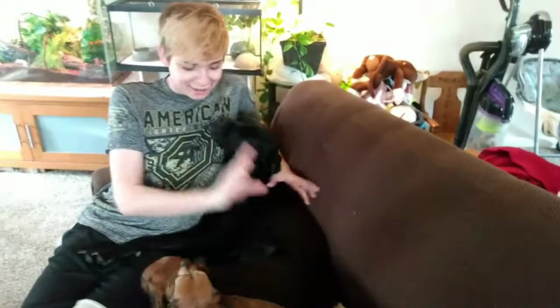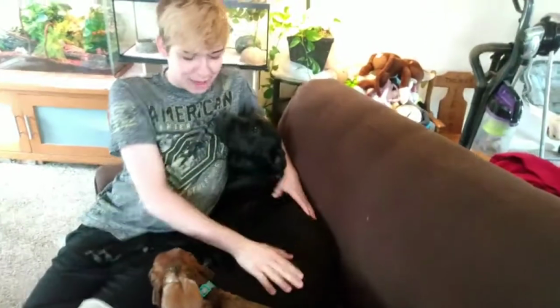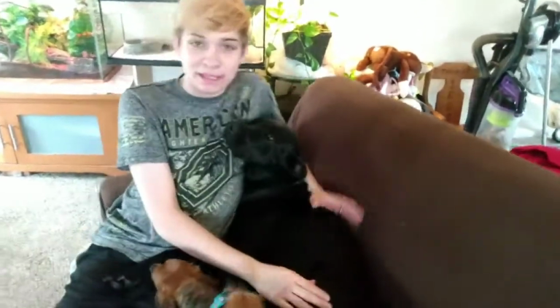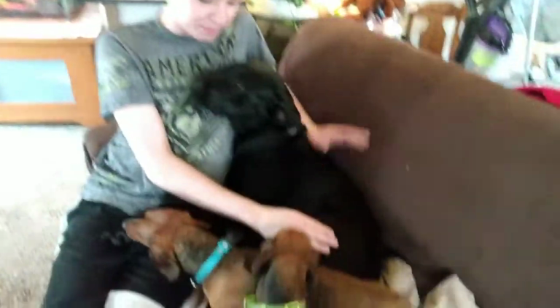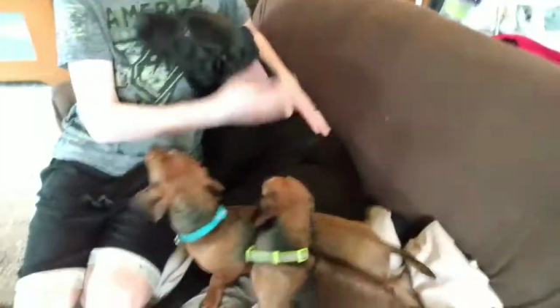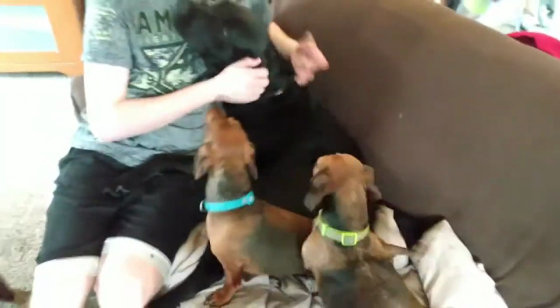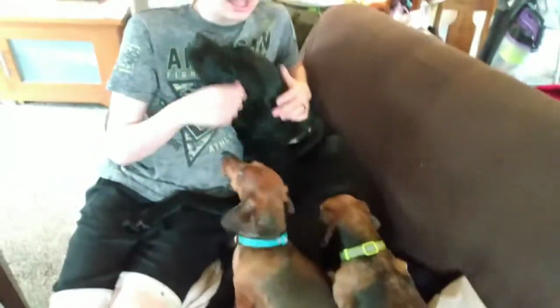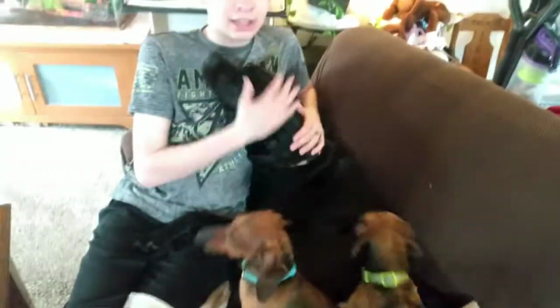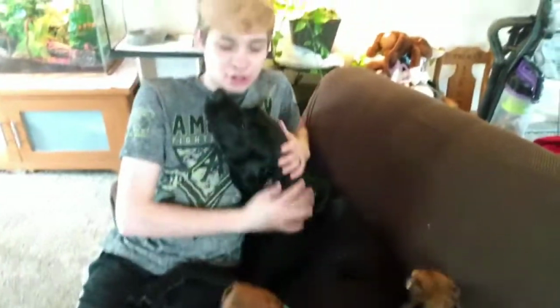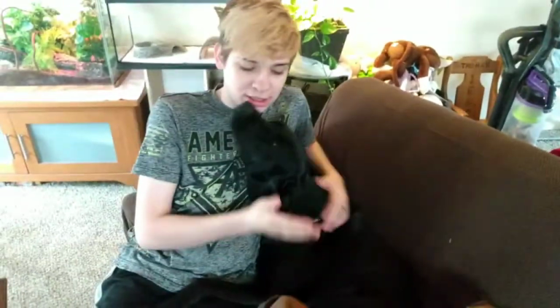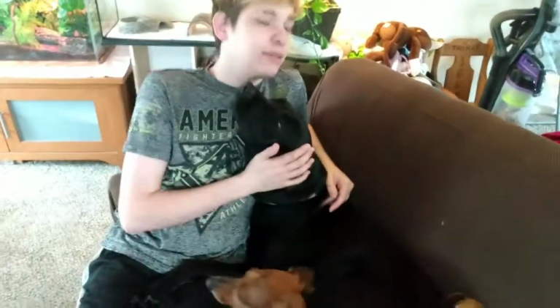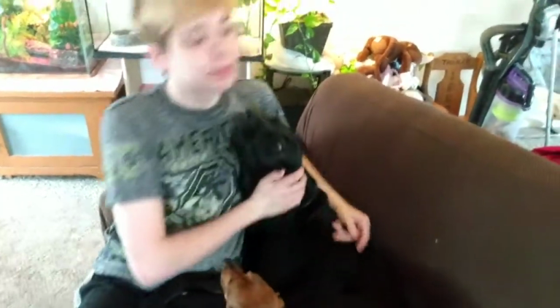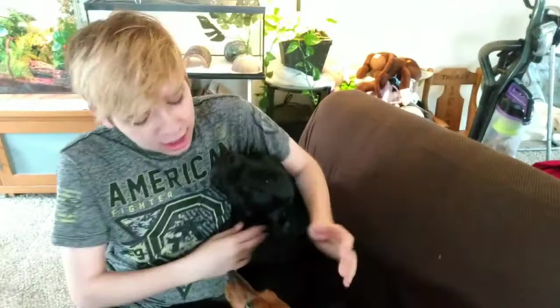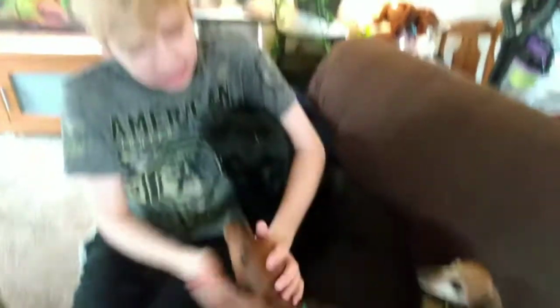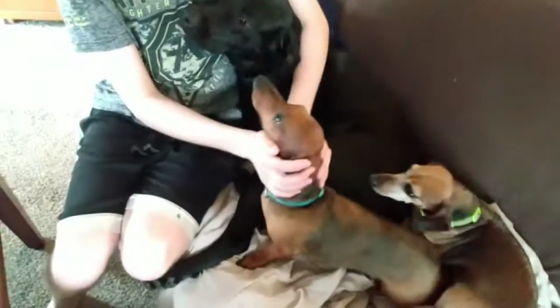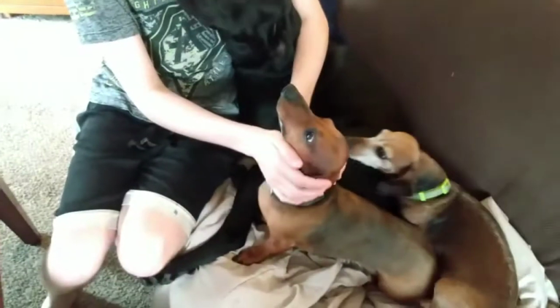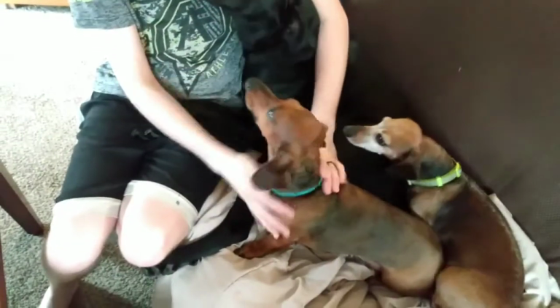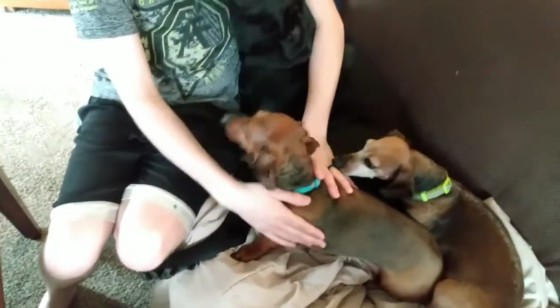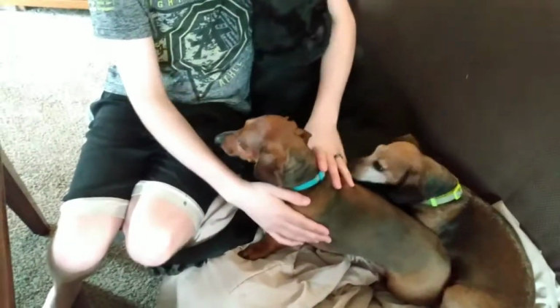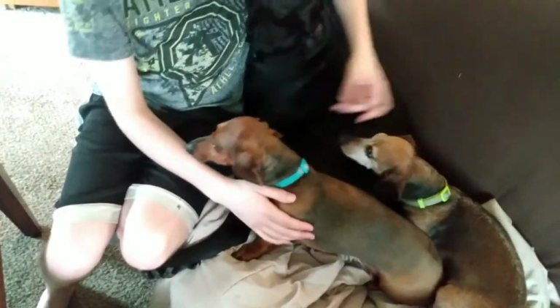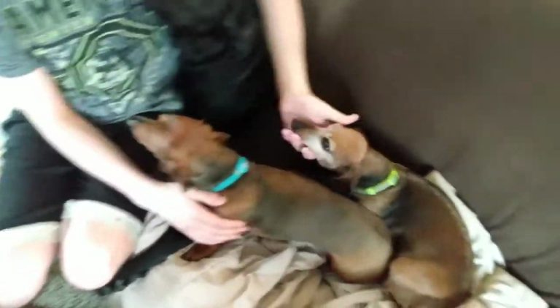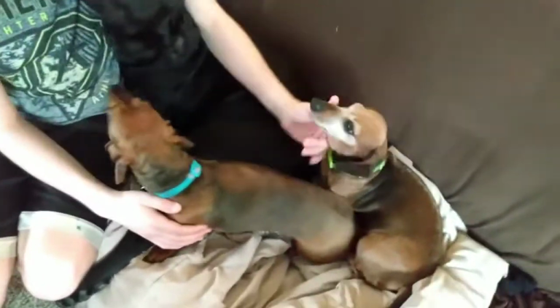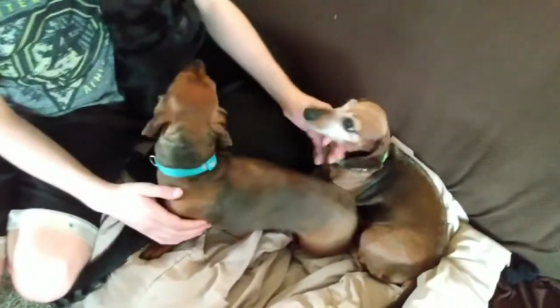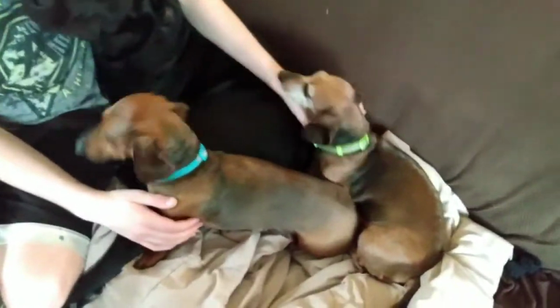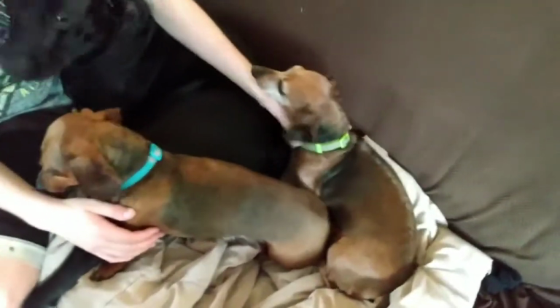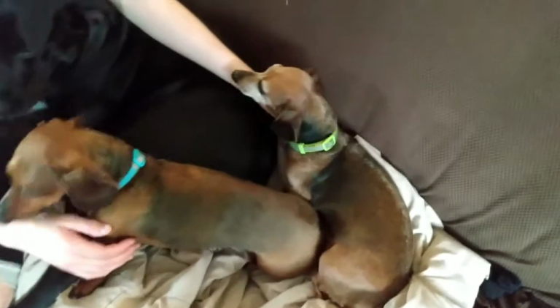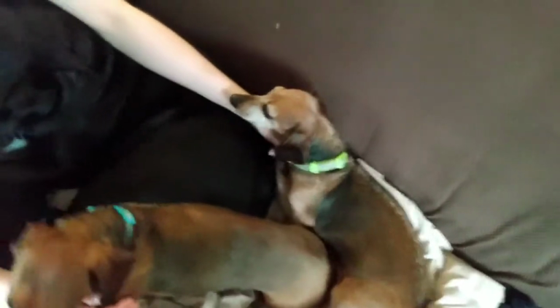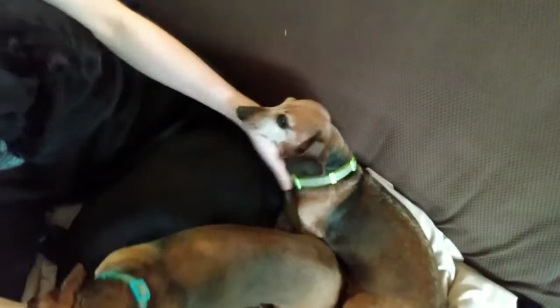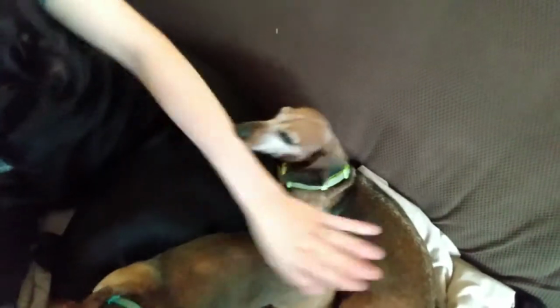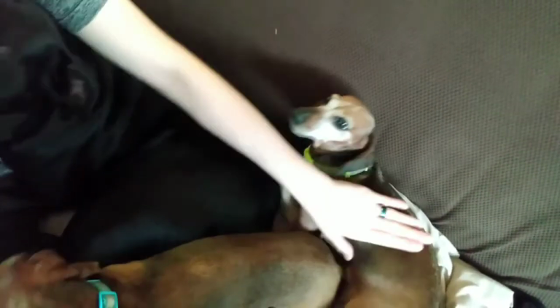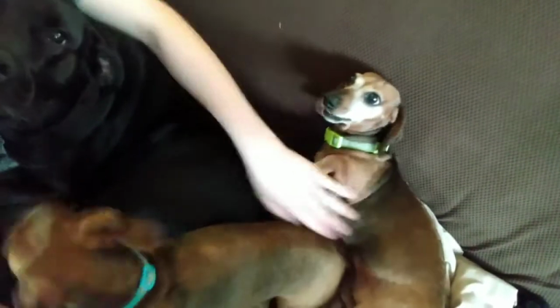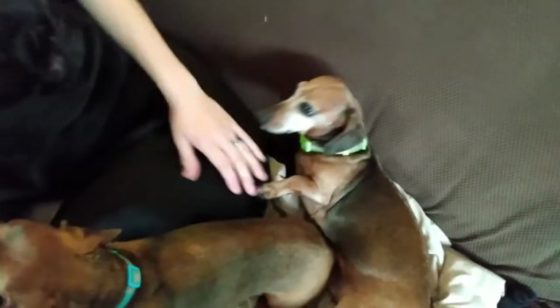Now to my puppies. This is my youngest — her name is Davina. This is my second youngest — his name is Sebastian. And this is my old grandma; I've had her for 12 years and her name is Izzy.